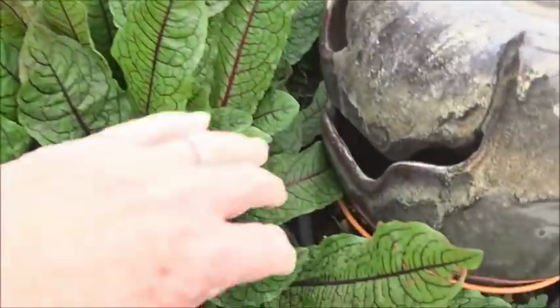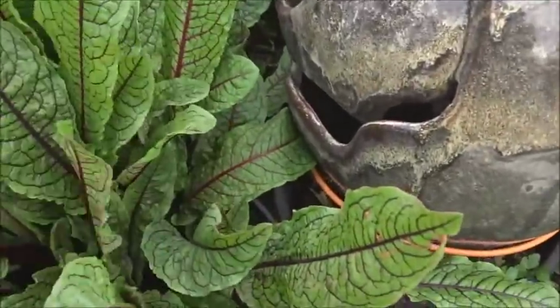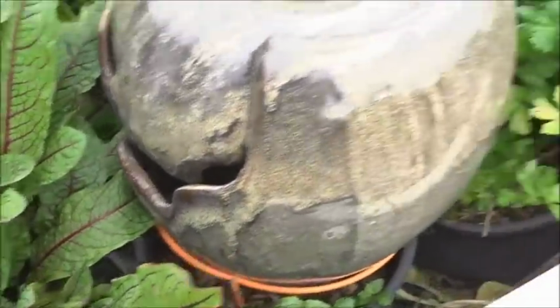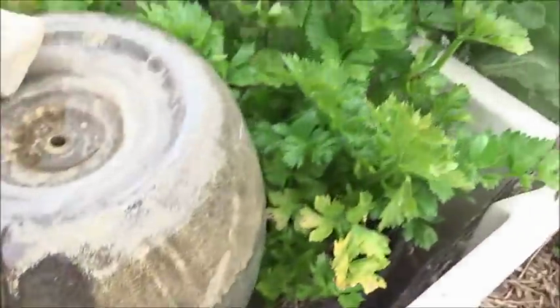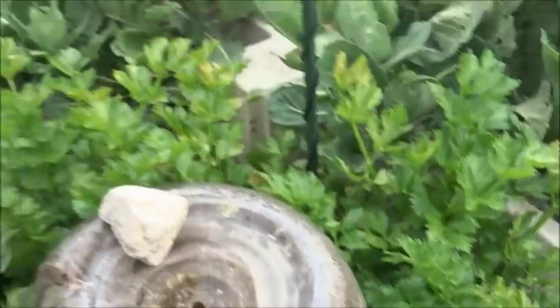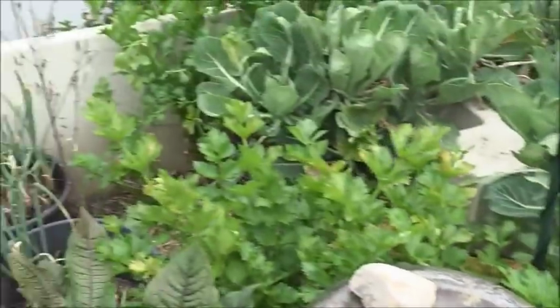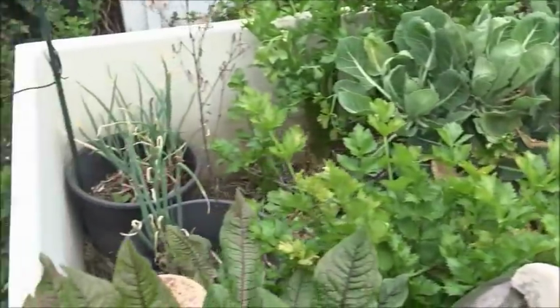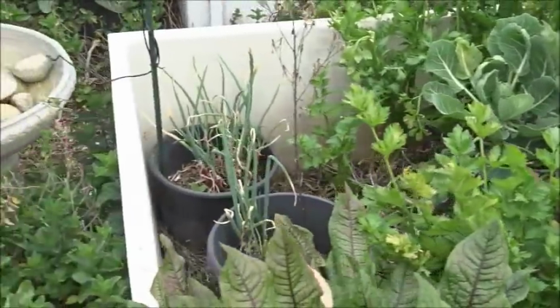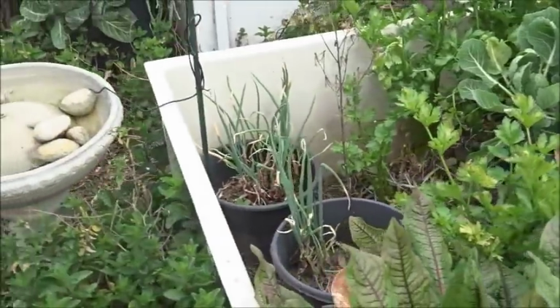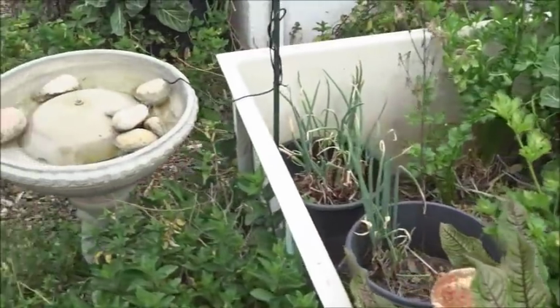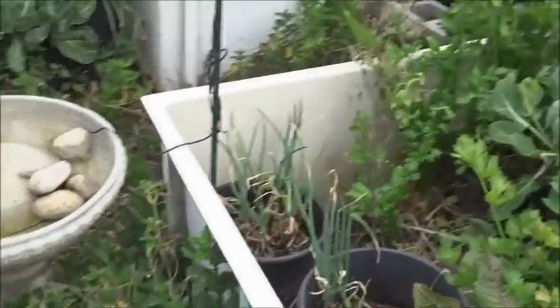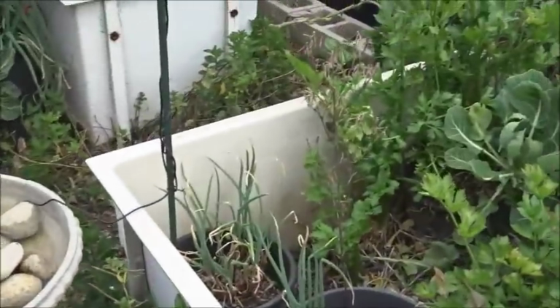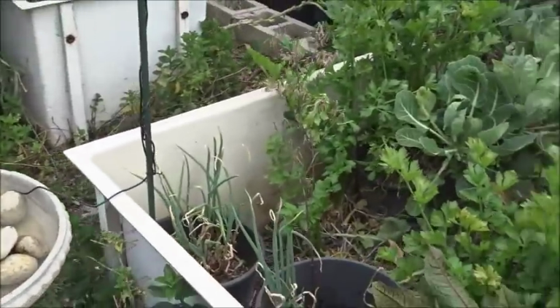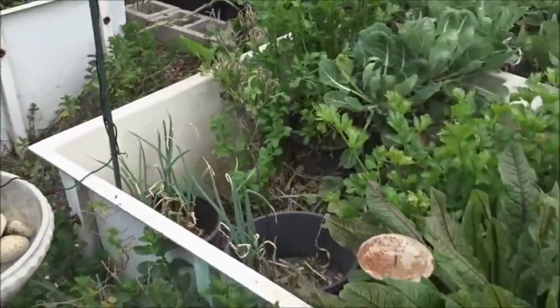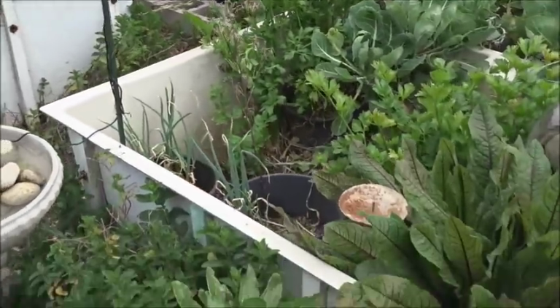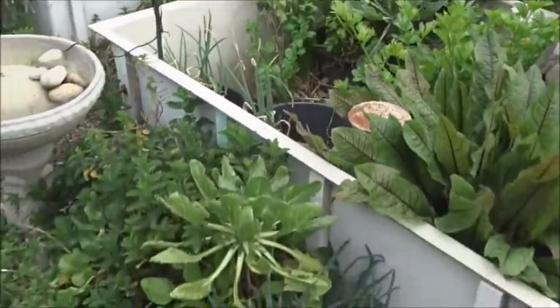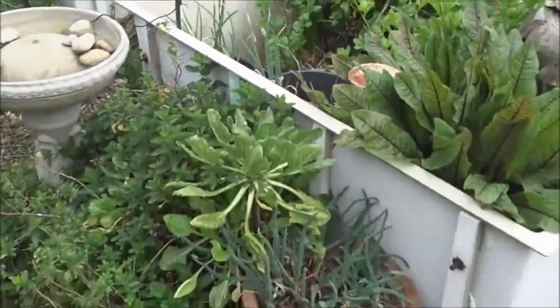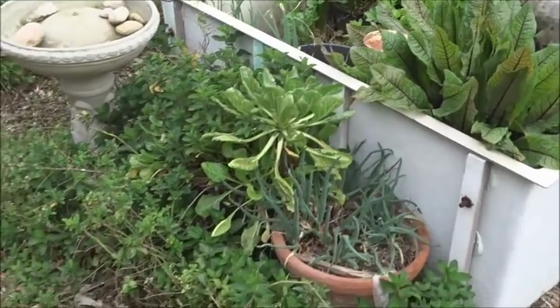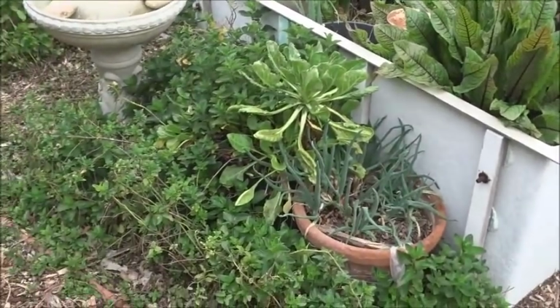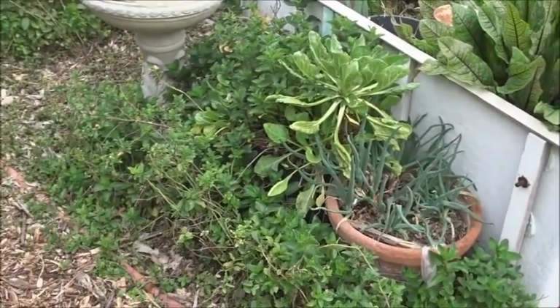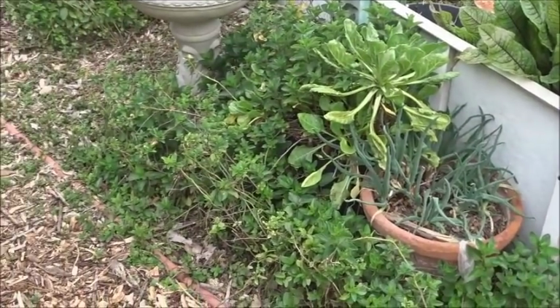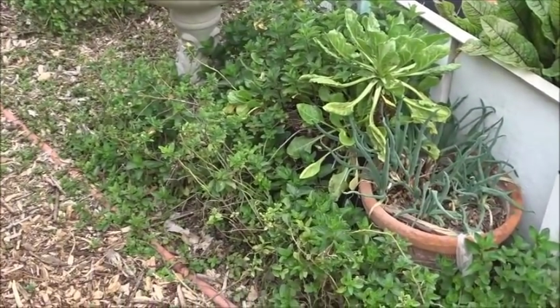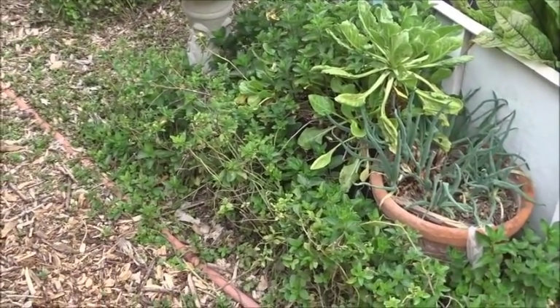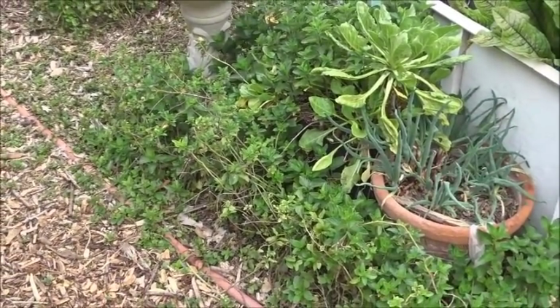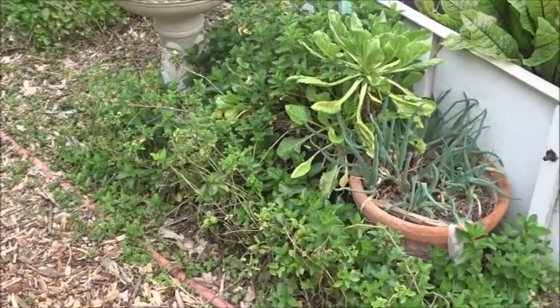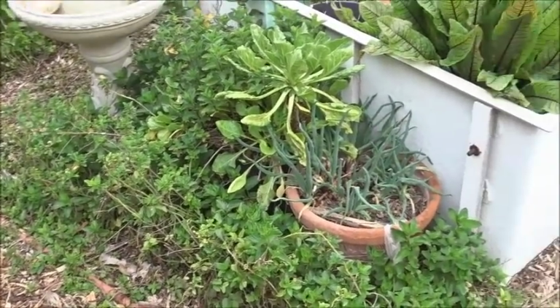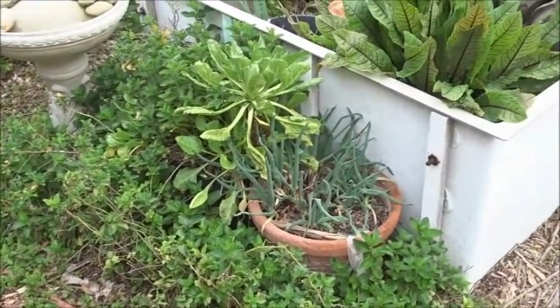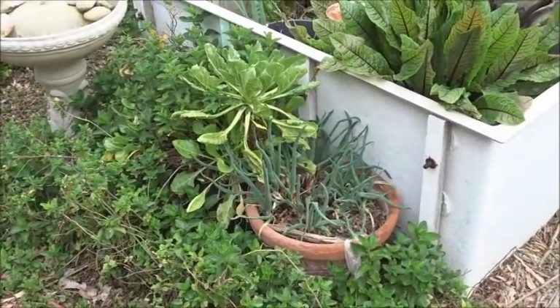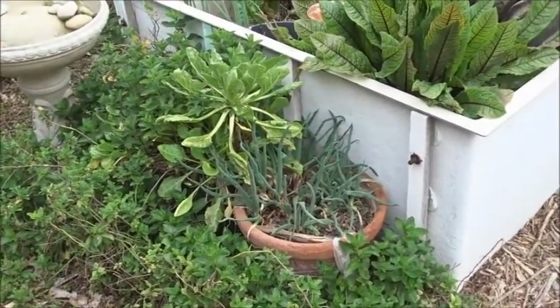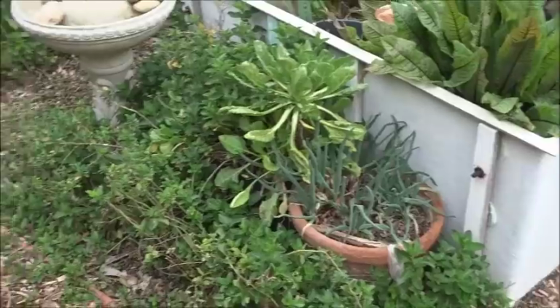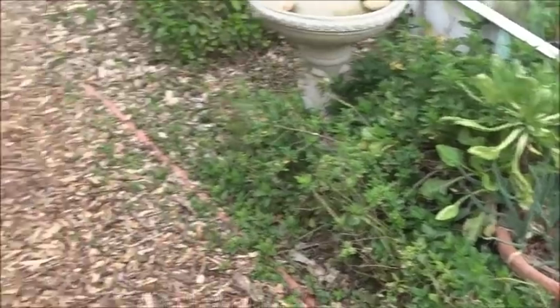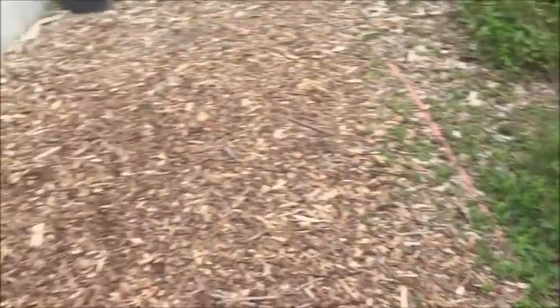Walking onions everywhere and they're walking. There's sorrel, red beans sorrel, celery — celery grows here like a weed, it comes up everywhere whether I want it or not. On the bottom here we have spearmint, and again more walking onions.